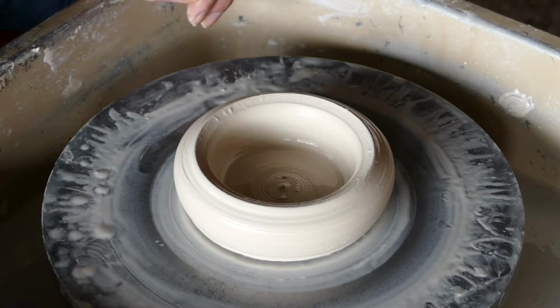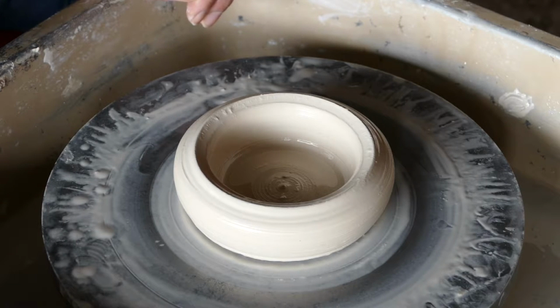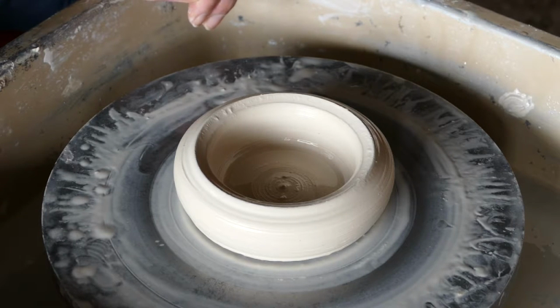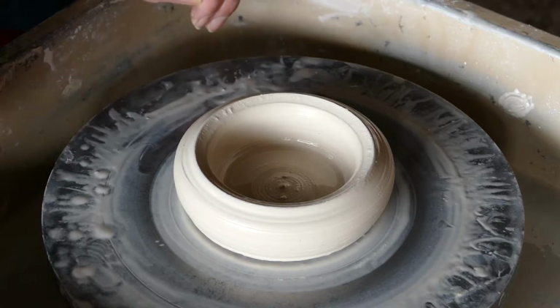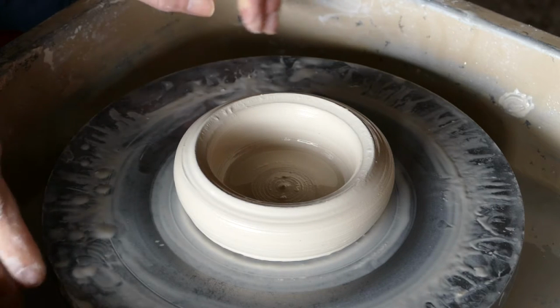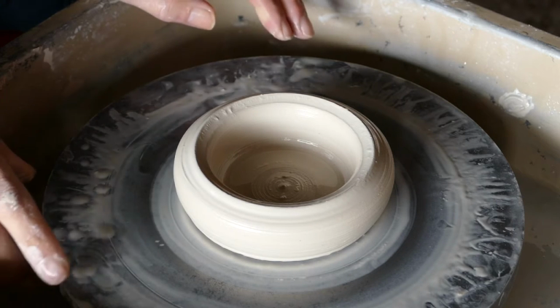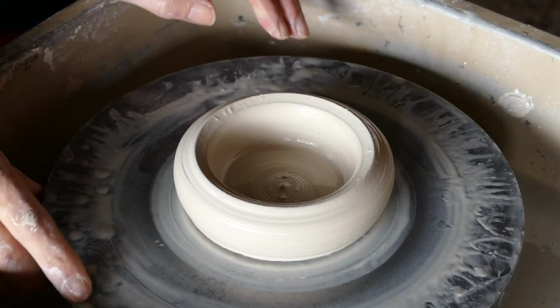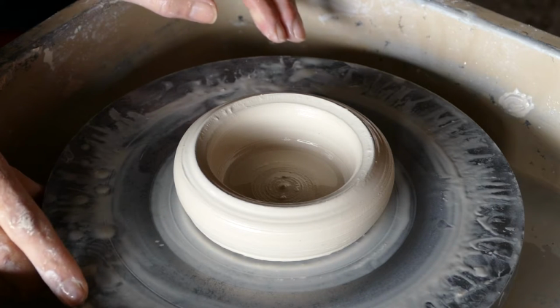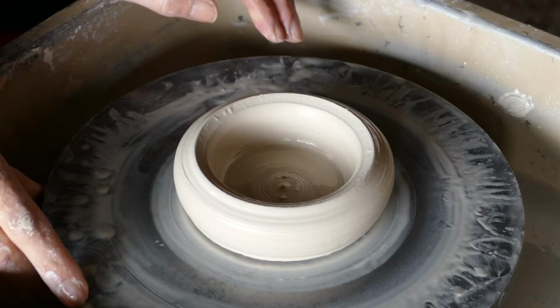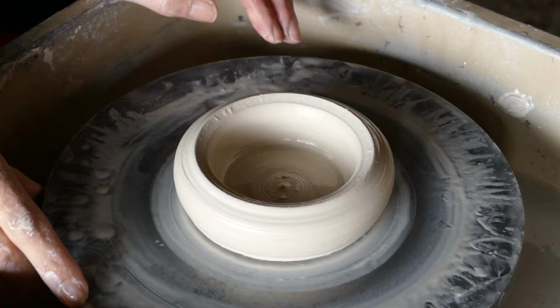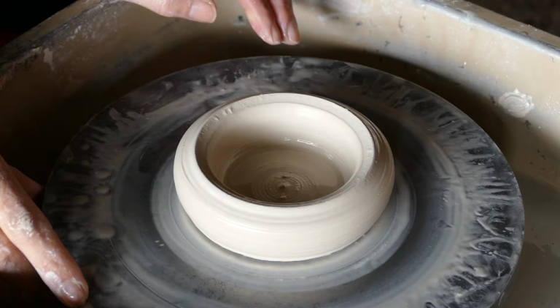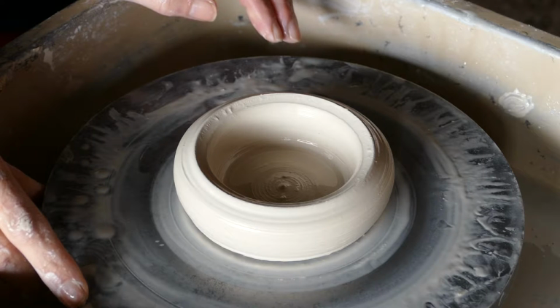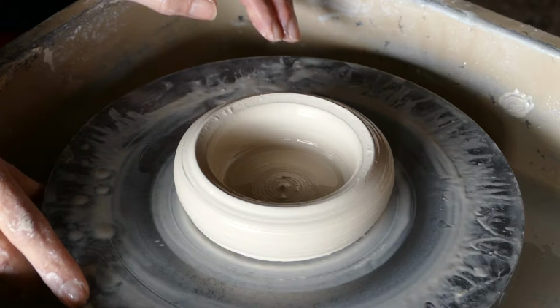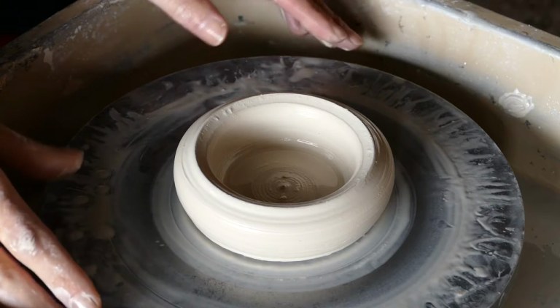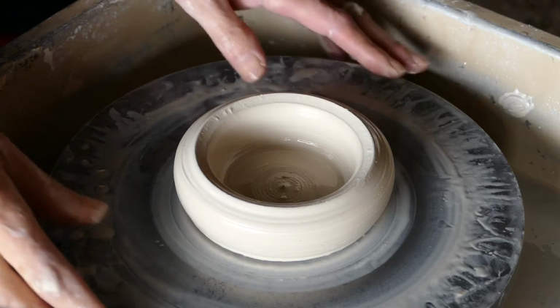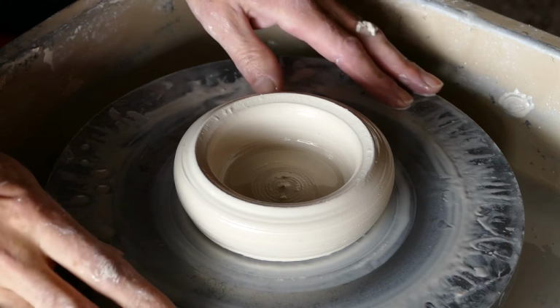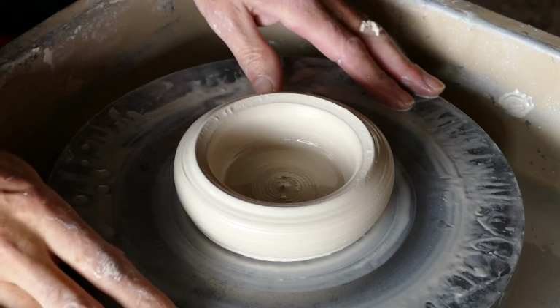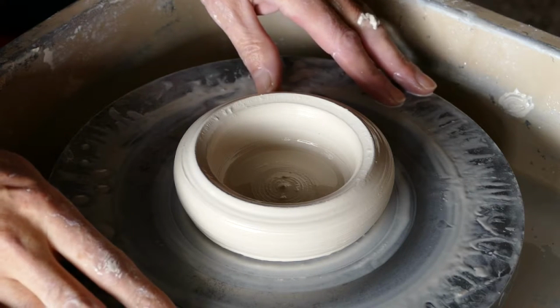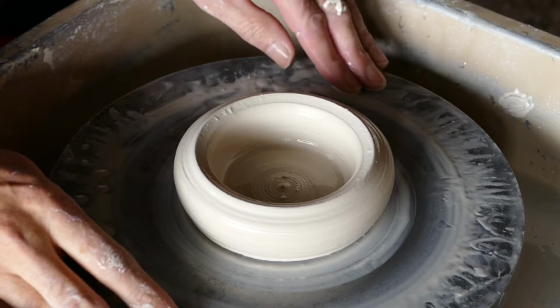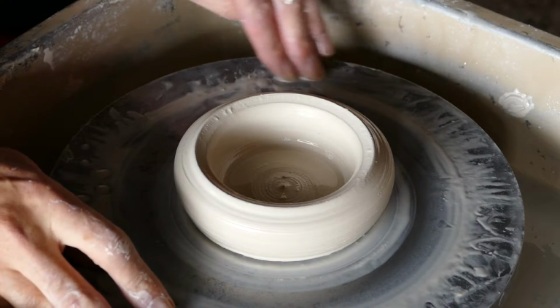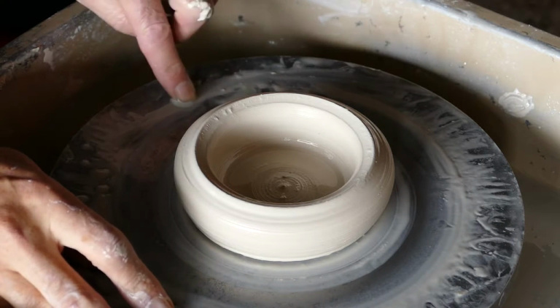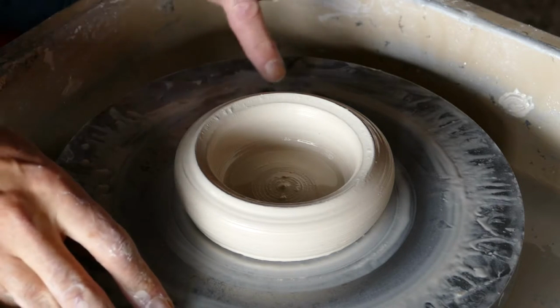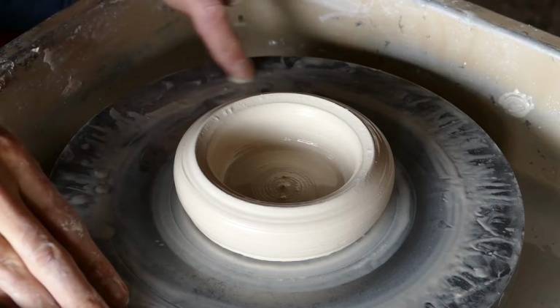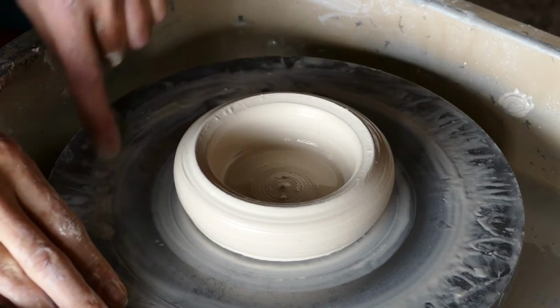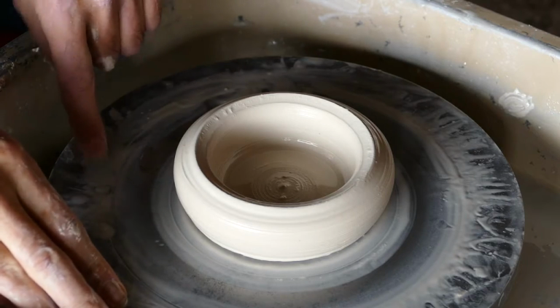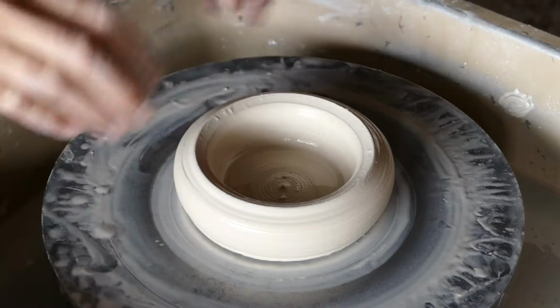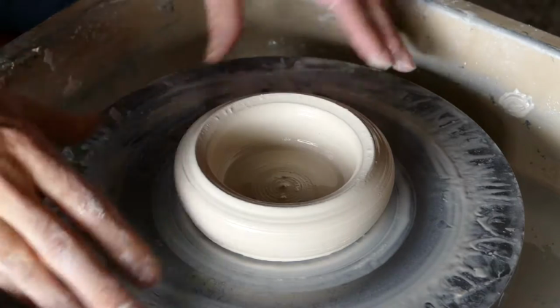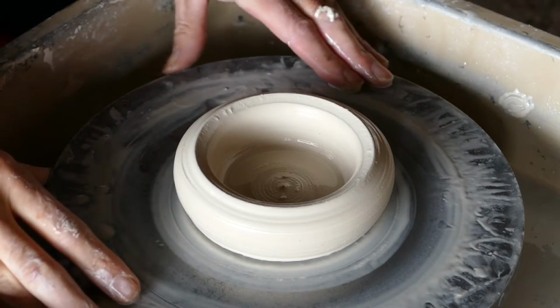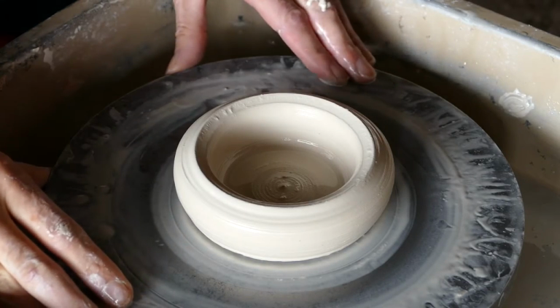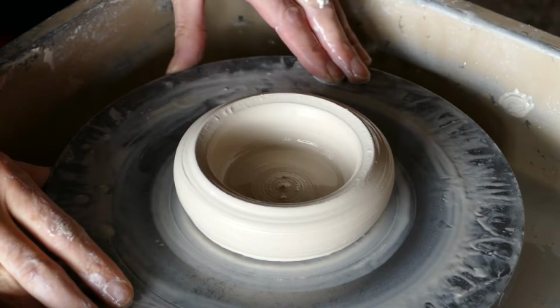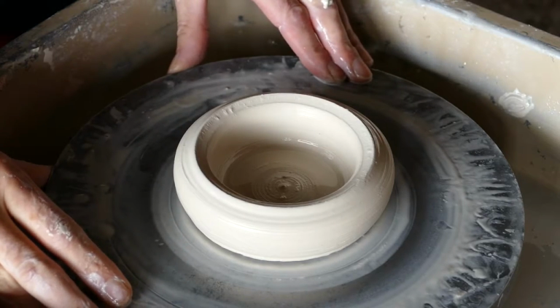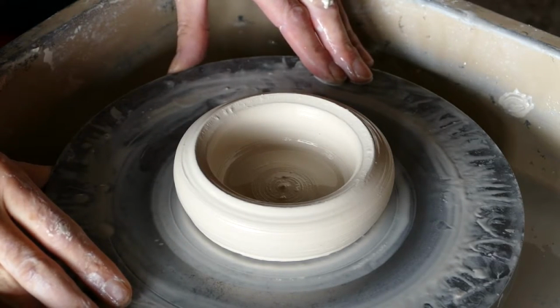Hi there and welcome to my wheel thrown pottery series. In this video we'll actually be pulling up the side wall of our previously centered and opened out doughnut of clay here.